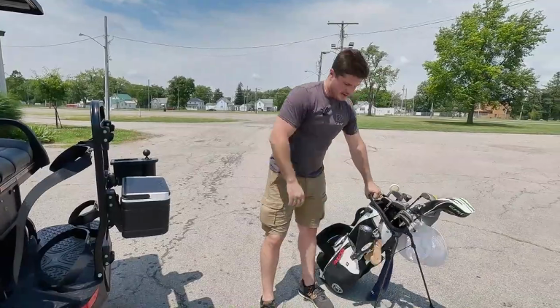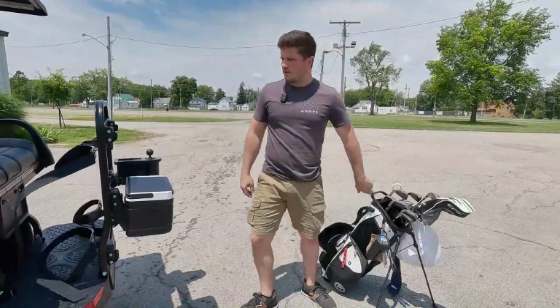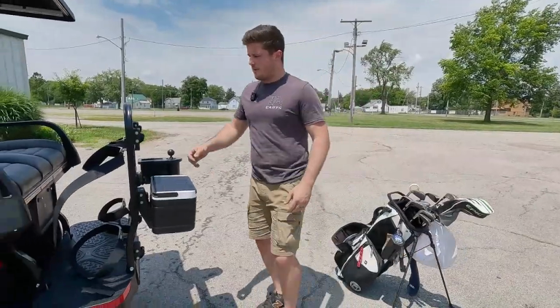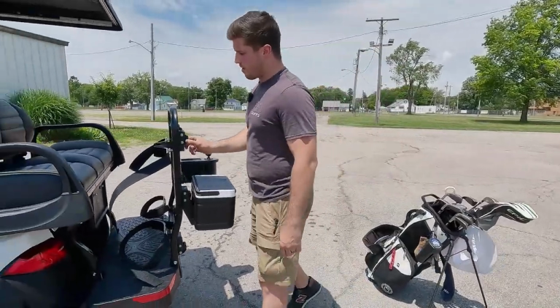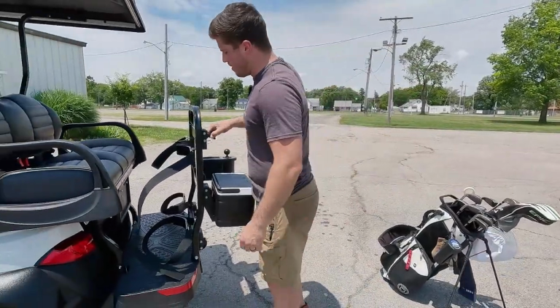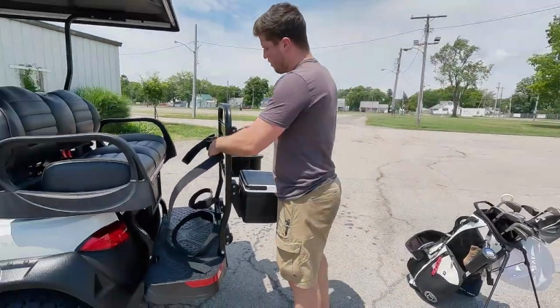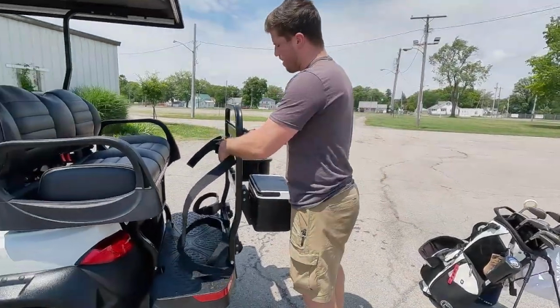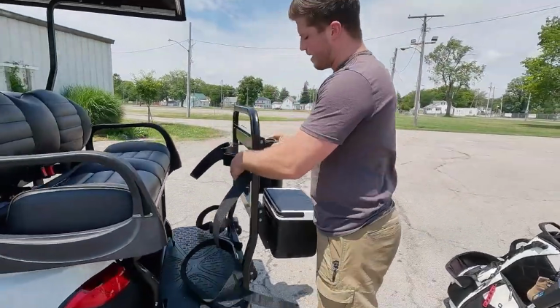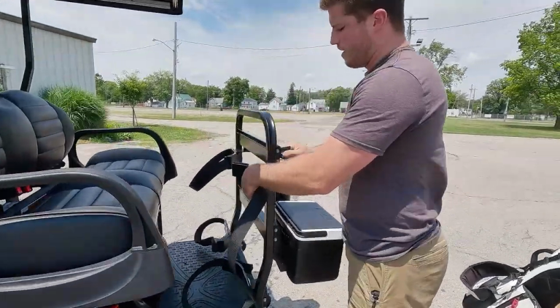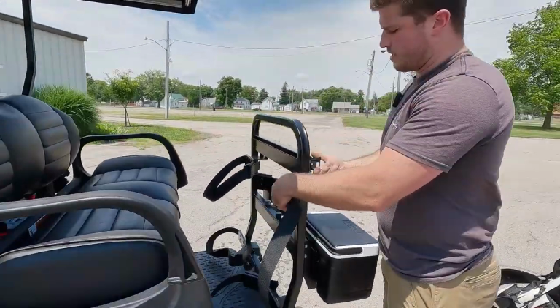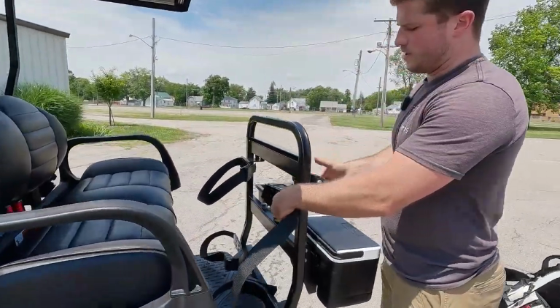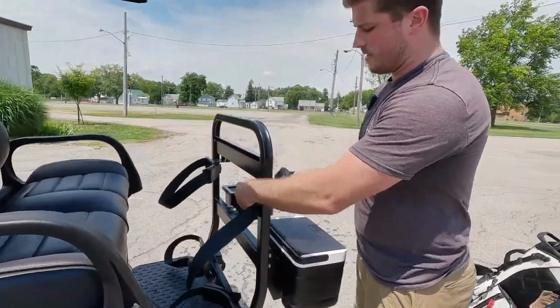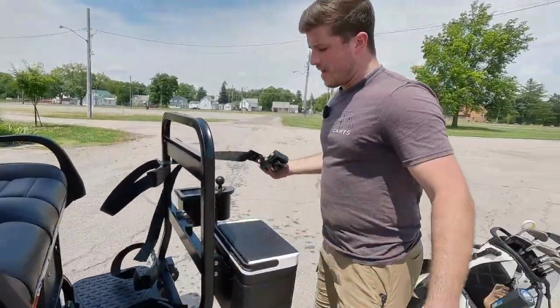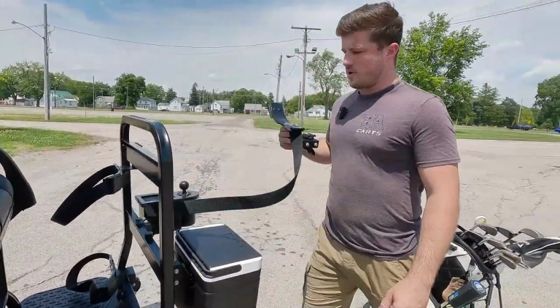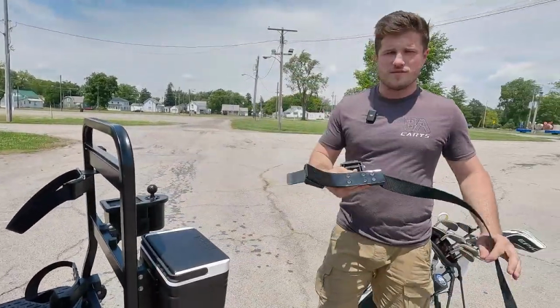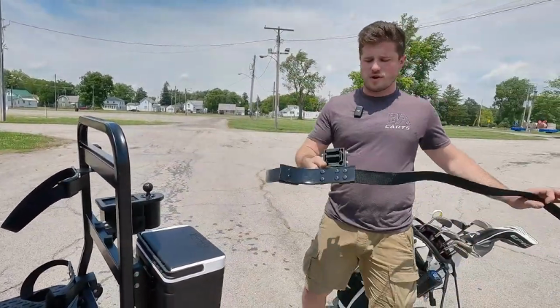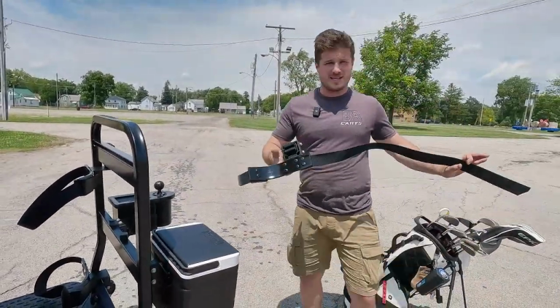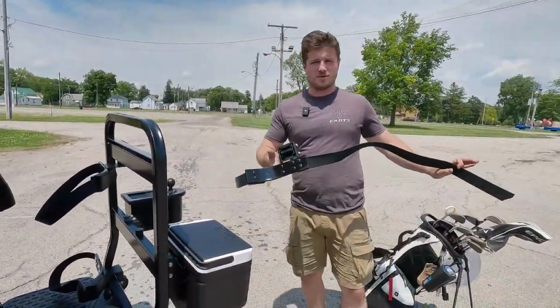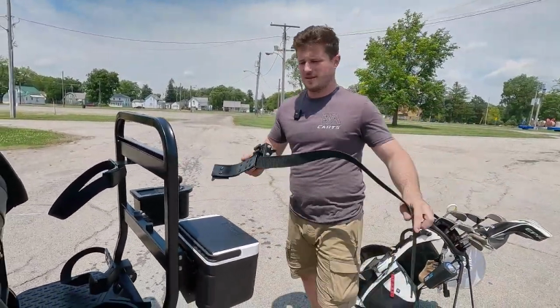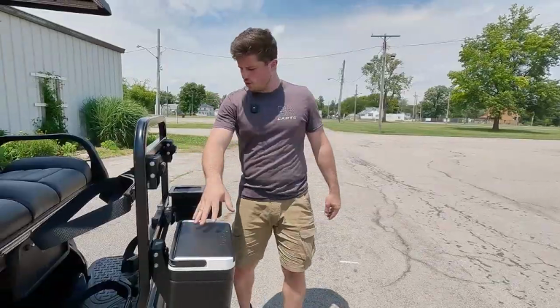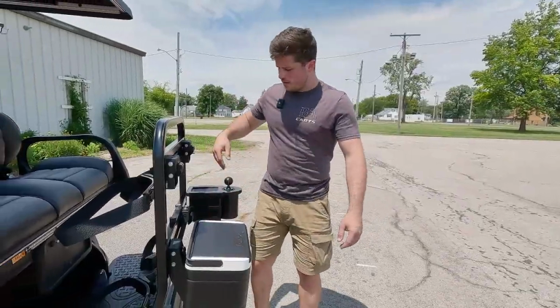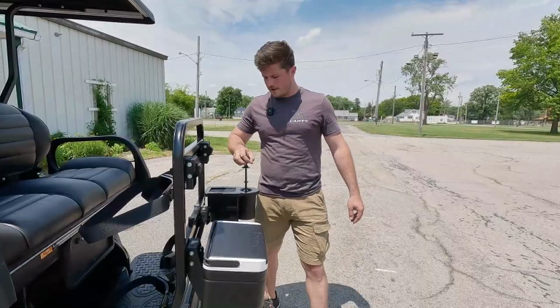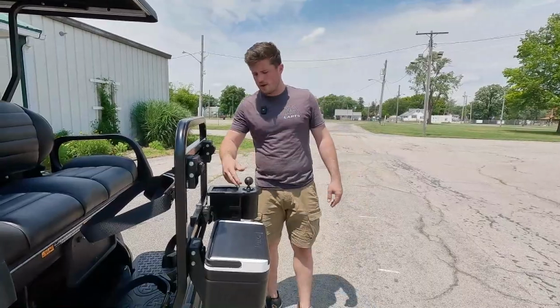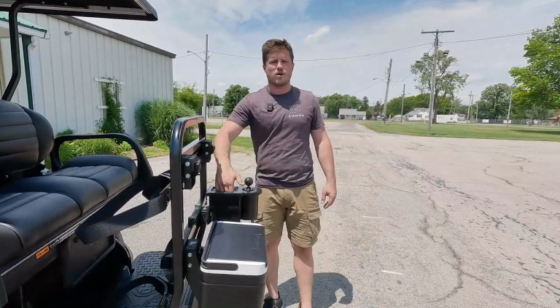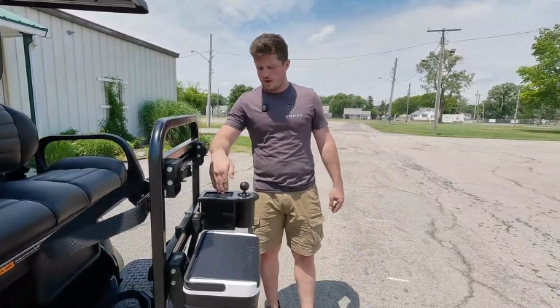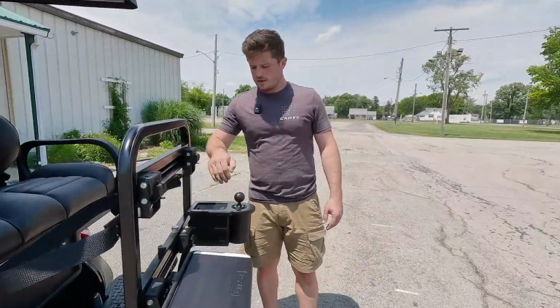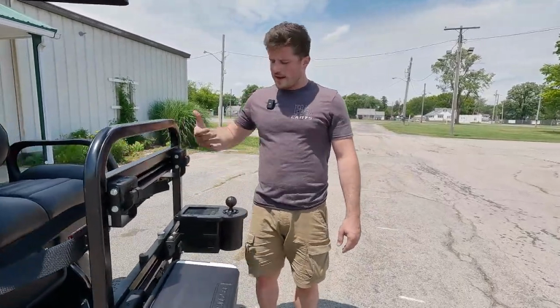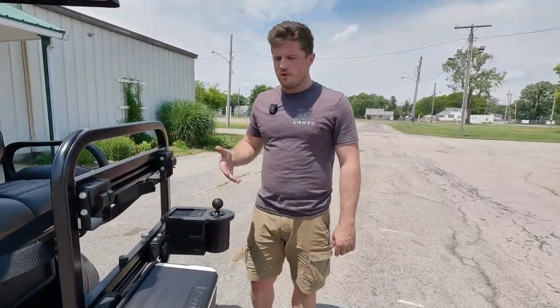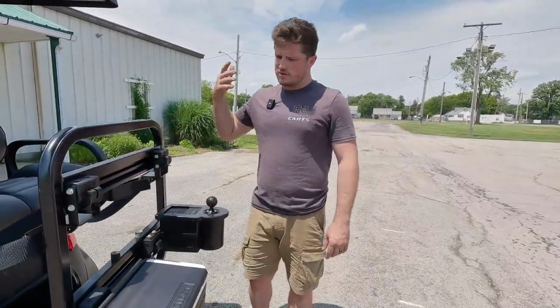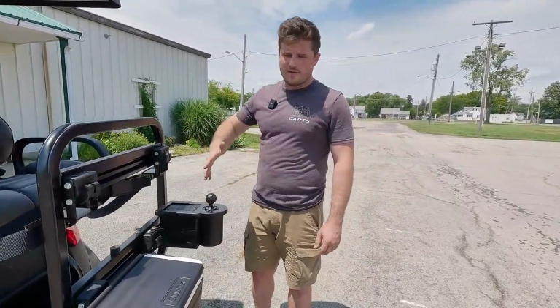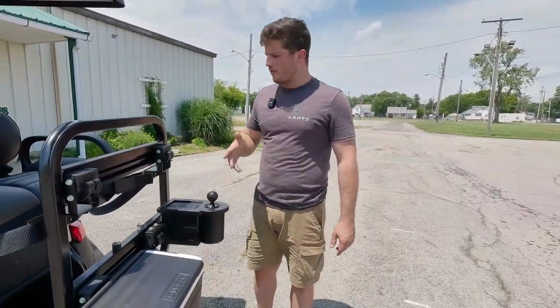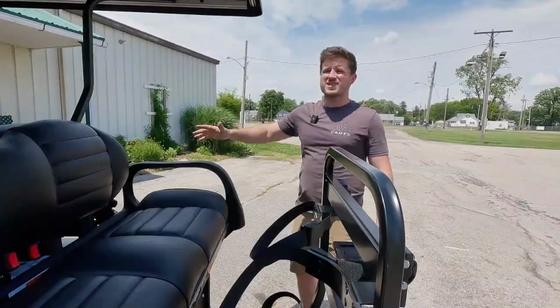If you've got people riding in the back seat, one cool thing about Versatatch is you just undo this and move all the golf bag attachments really fast. You've got the cooler, and you also have the ball and club washer as well. Really cool features, great for golfing.